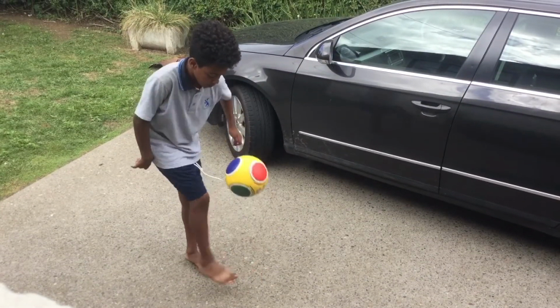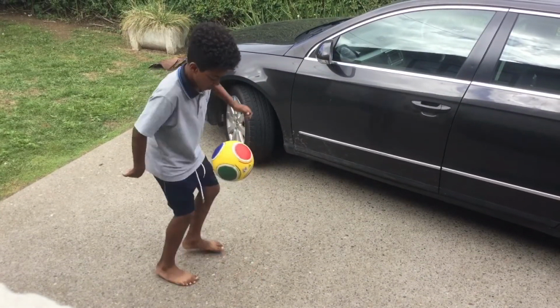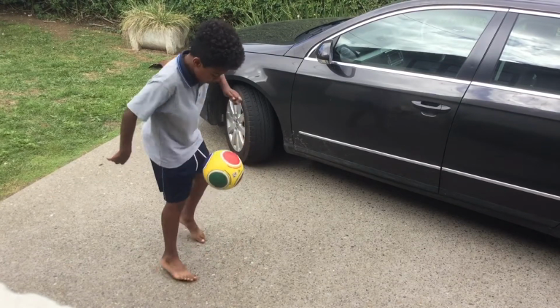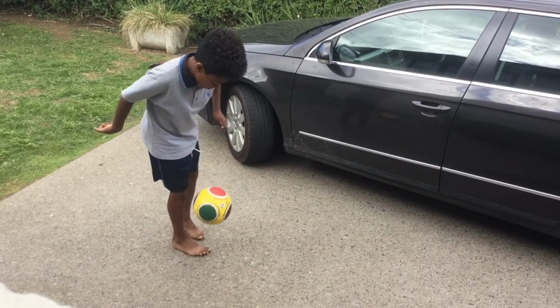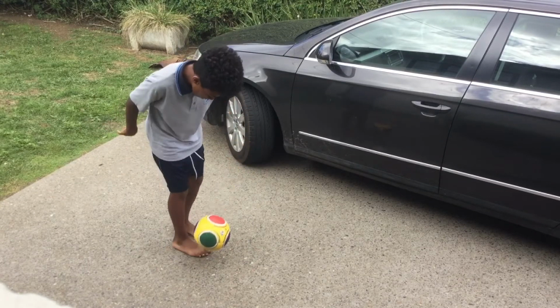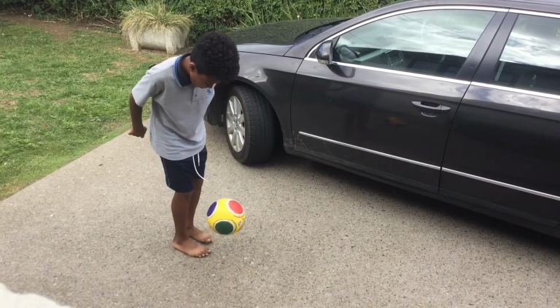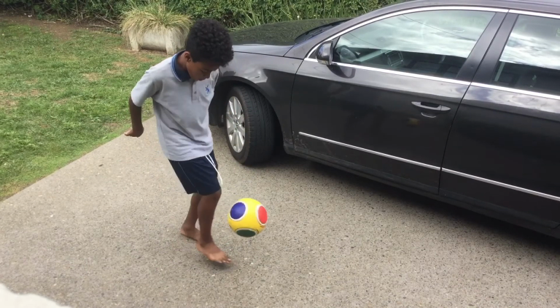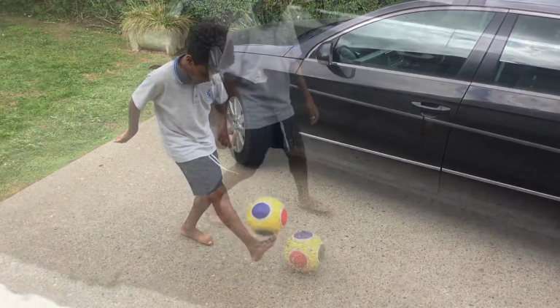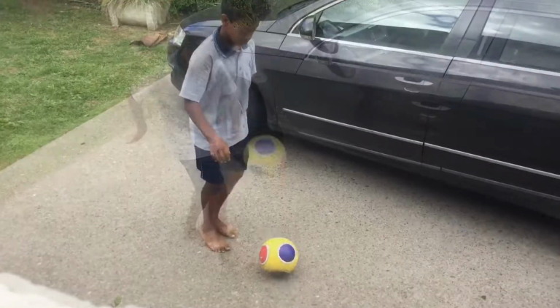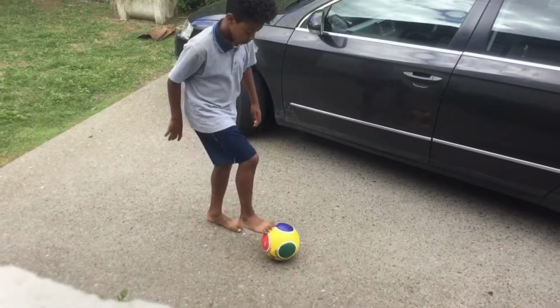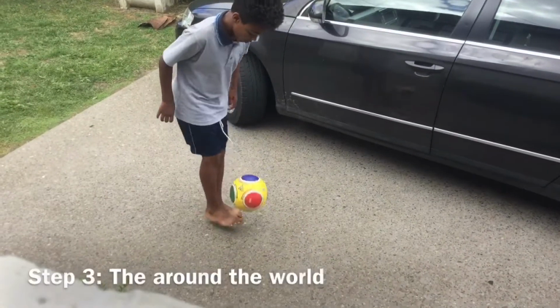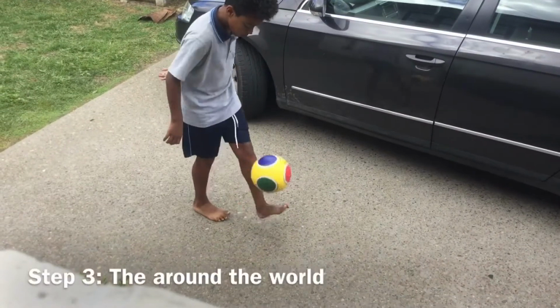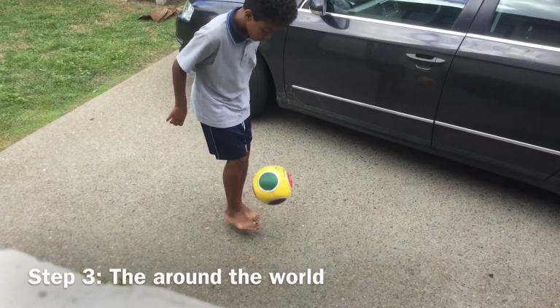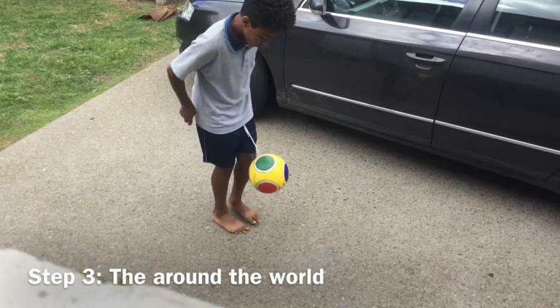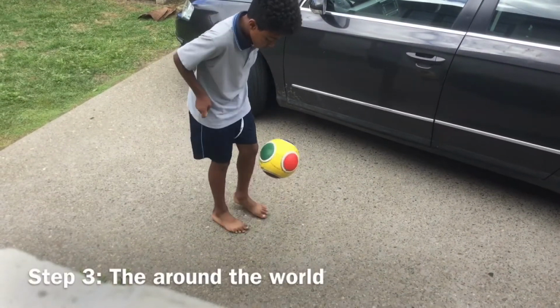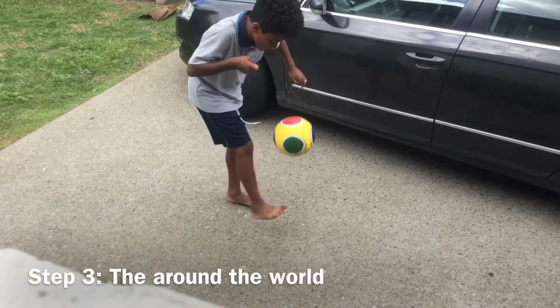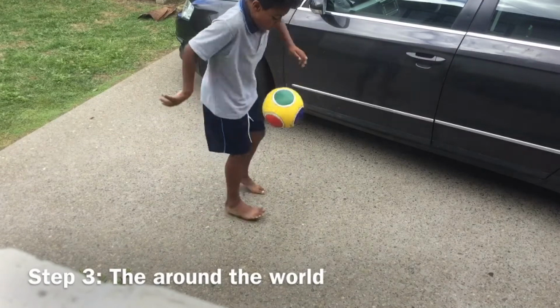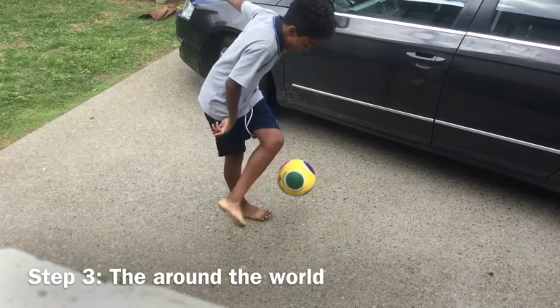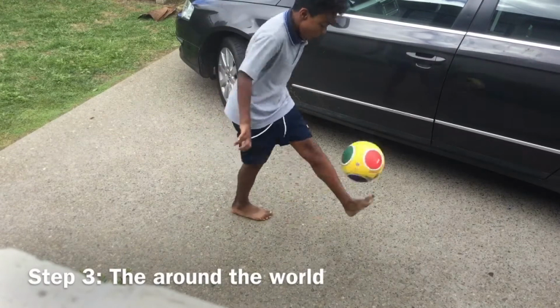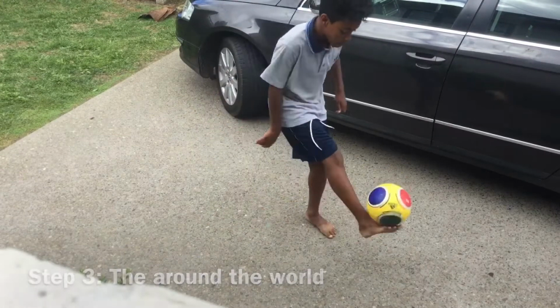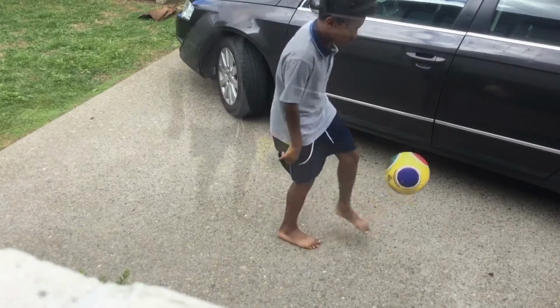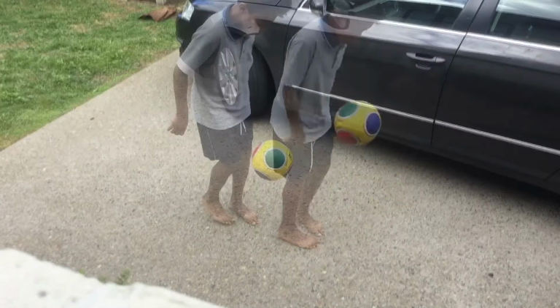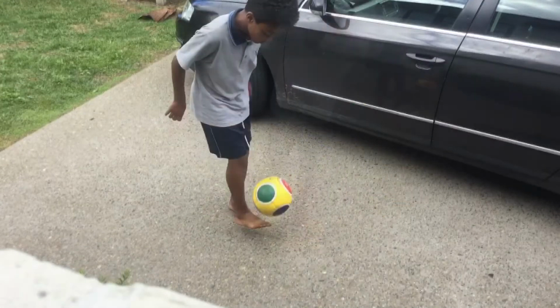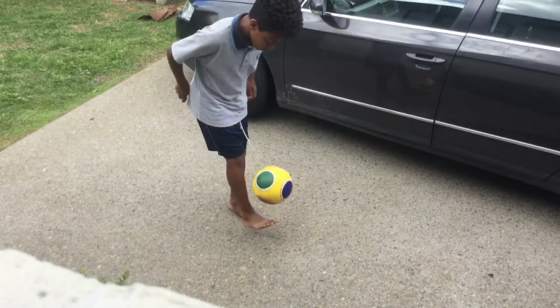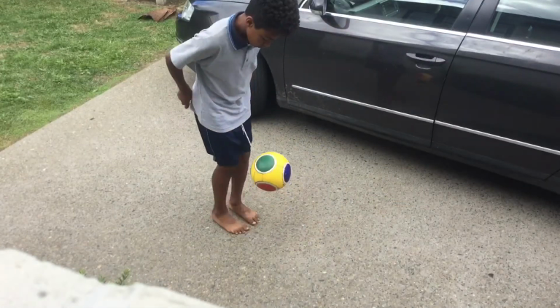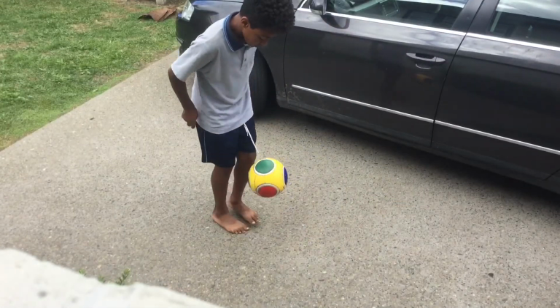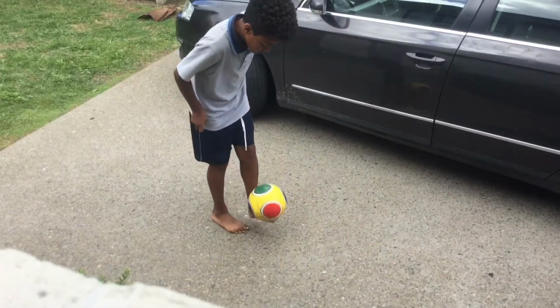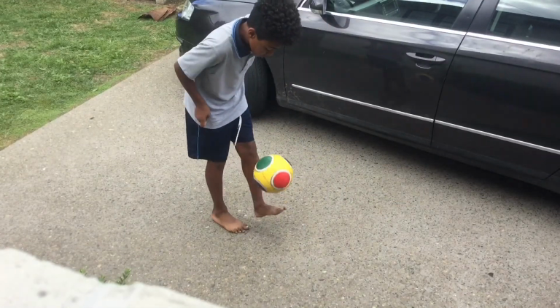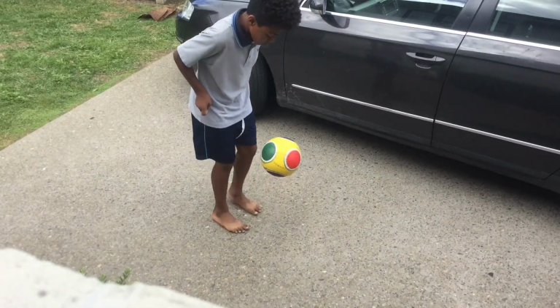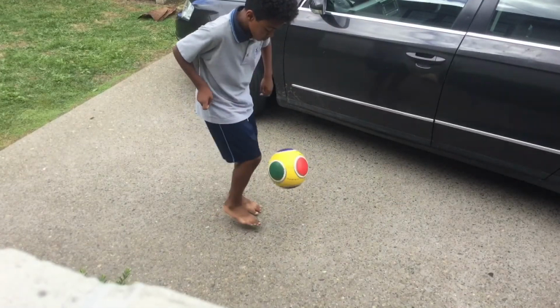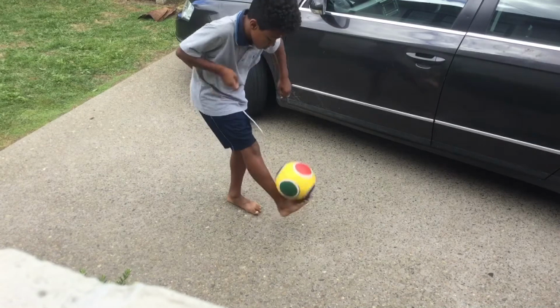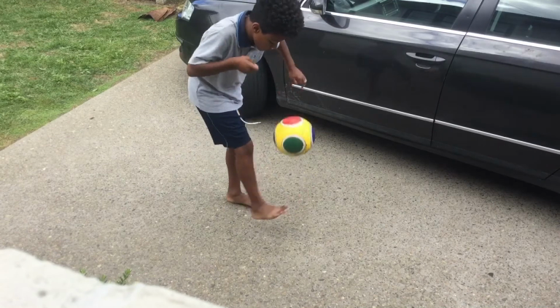Once you can confidently pancake you're ready for the final step. After you've done the pancake, execute the around the world by rotating your foot quickly around the ball and getting back in time to control the ball and start juggling again.